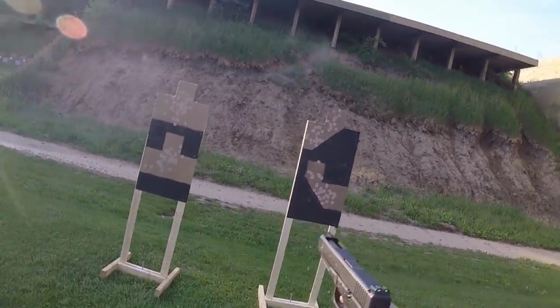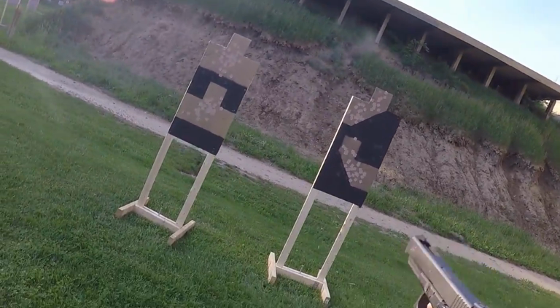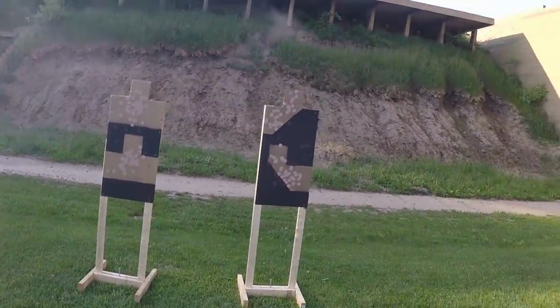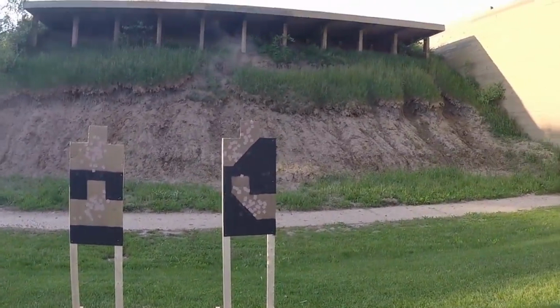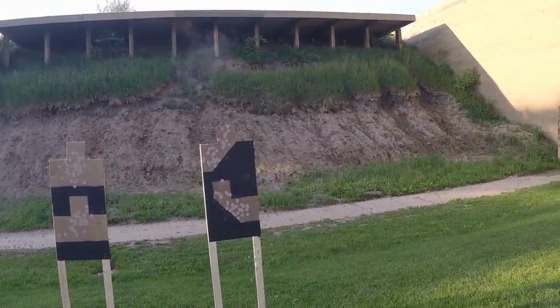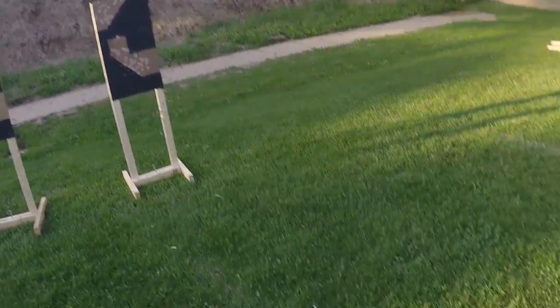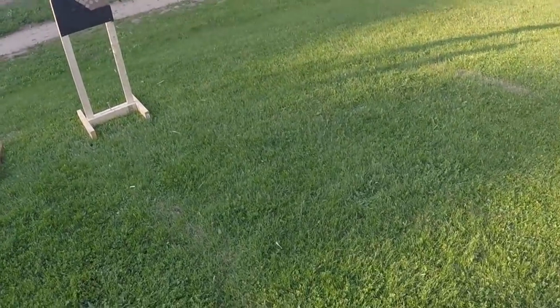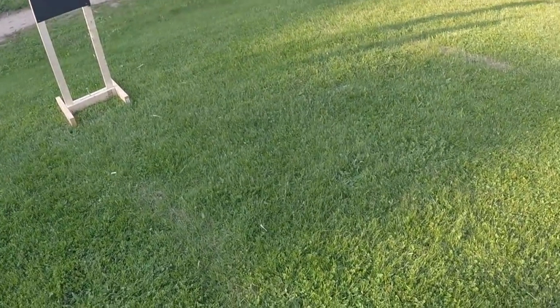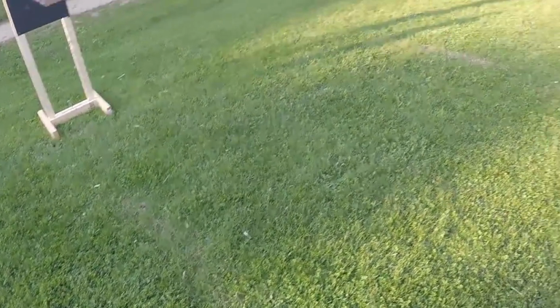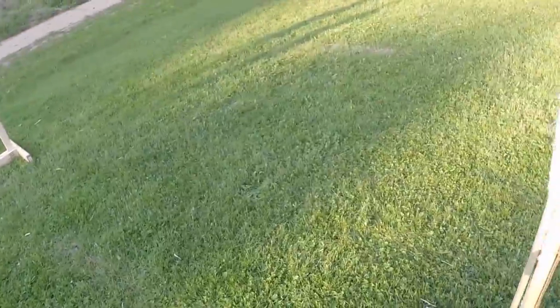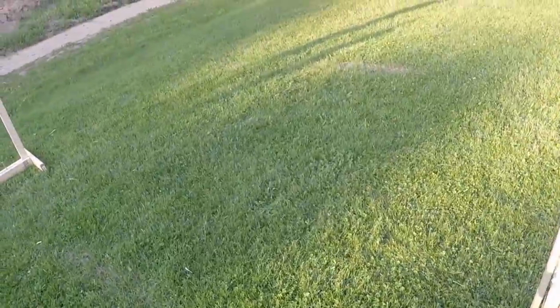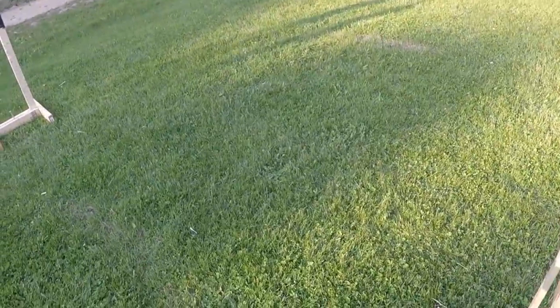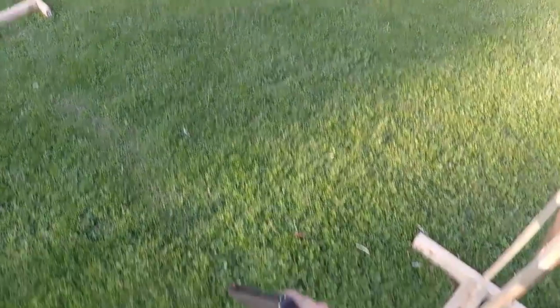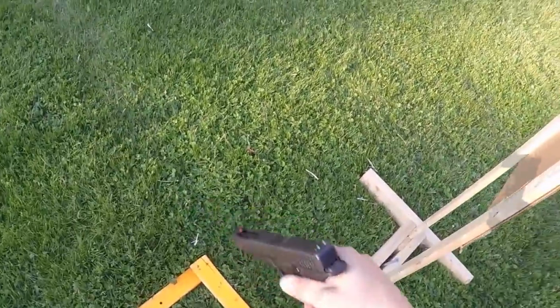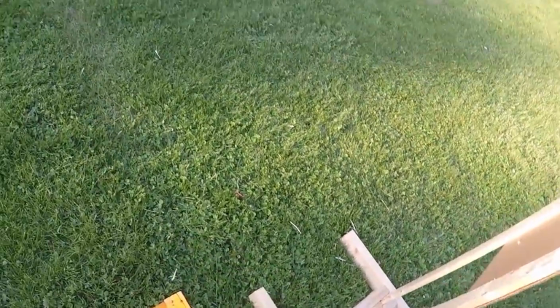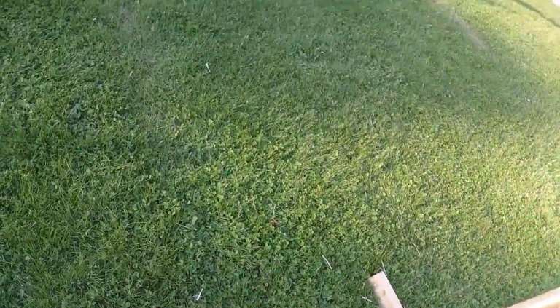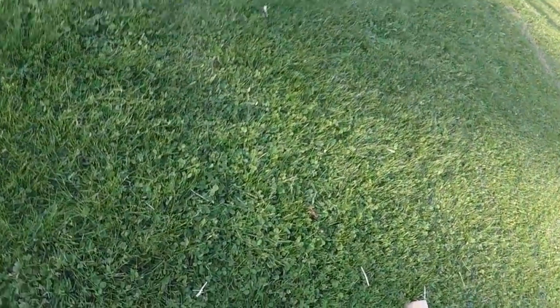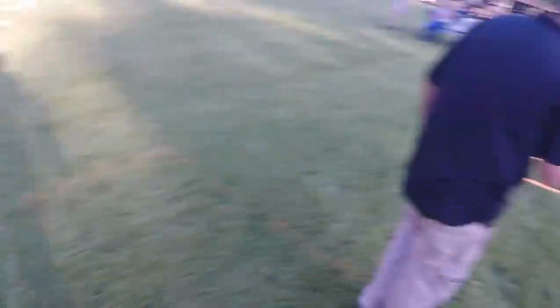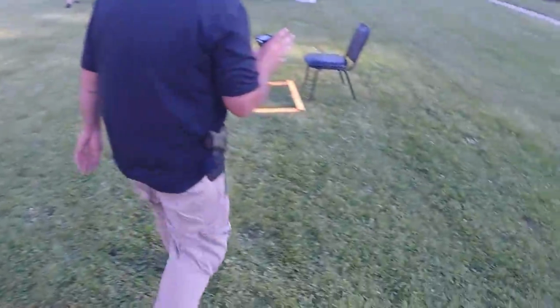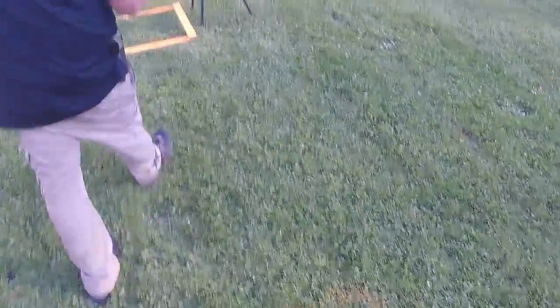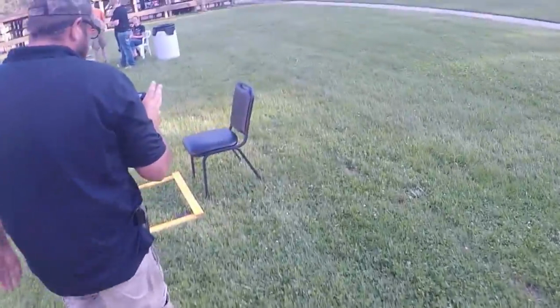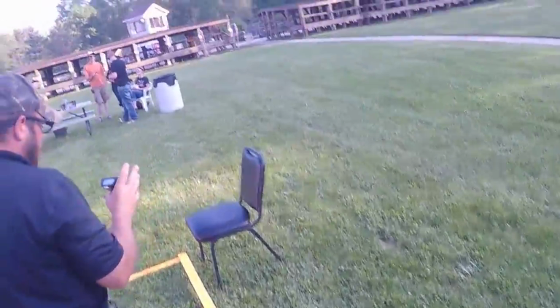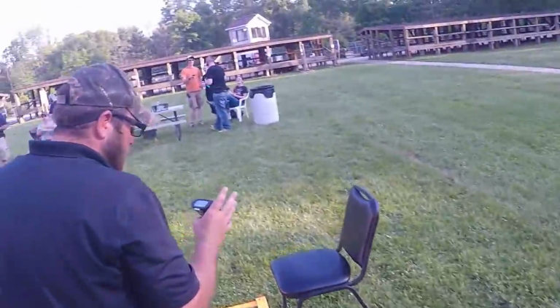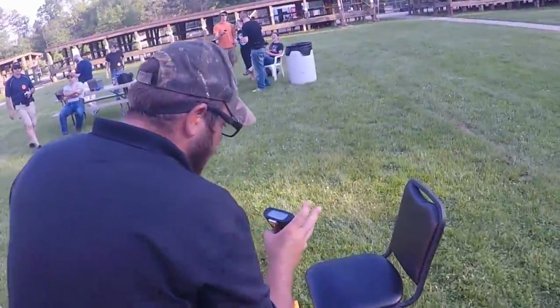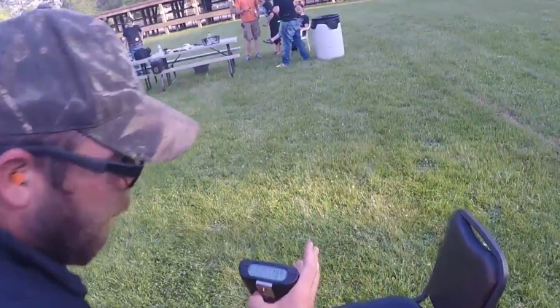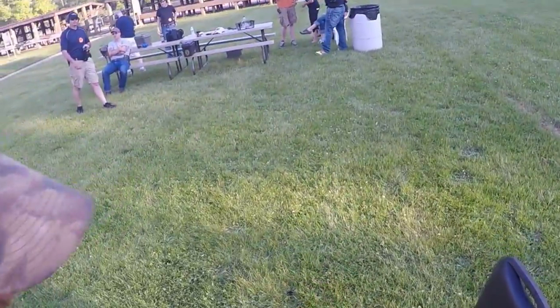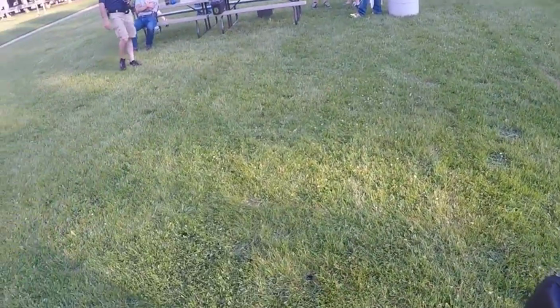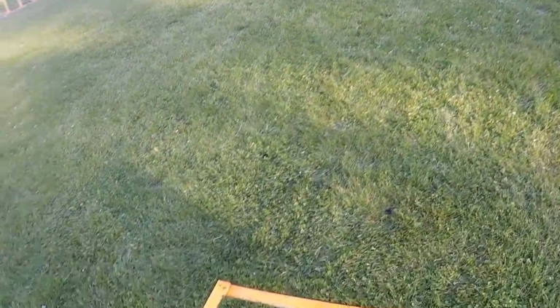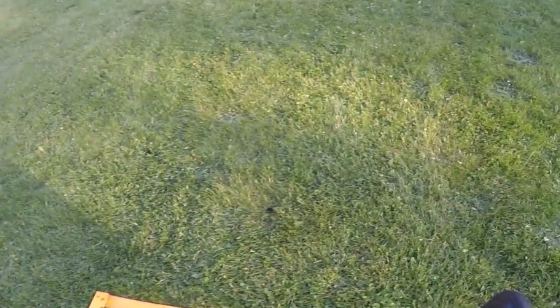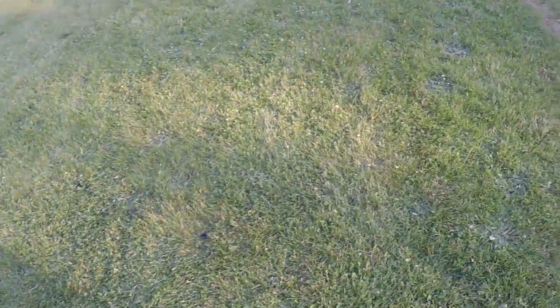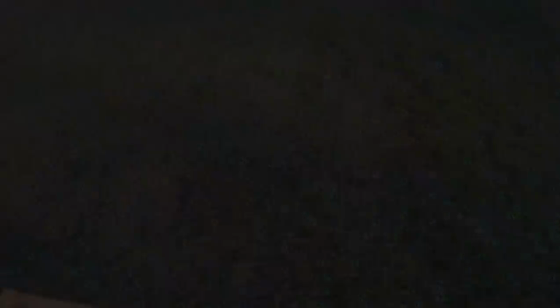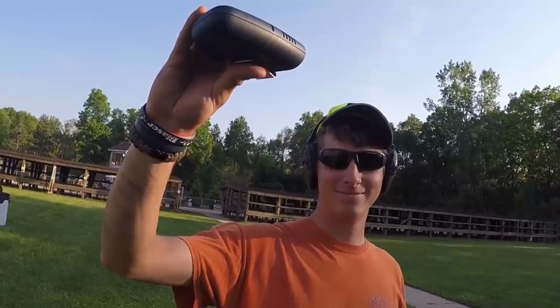Awesome, it finished. Unload, good, slide forward, hammer down, holster. 1.50 seconds for first shot fired, 11.06 for 14 shots. Nice. Three, right?